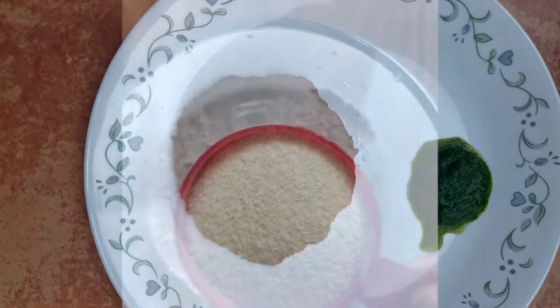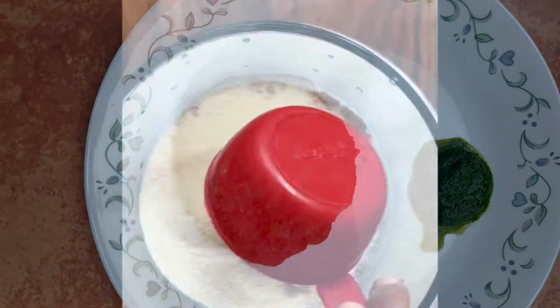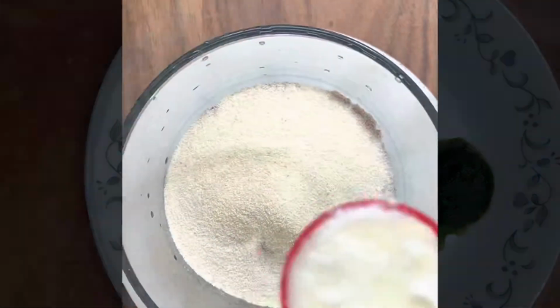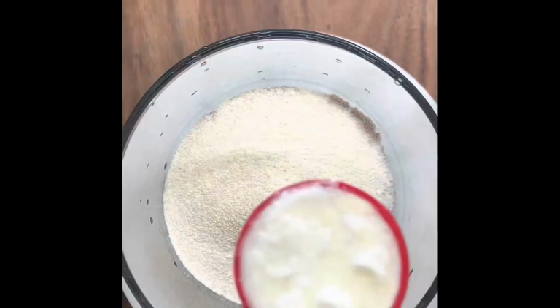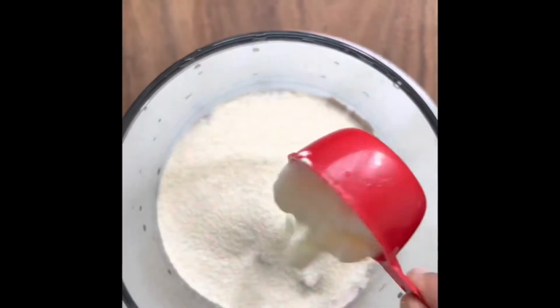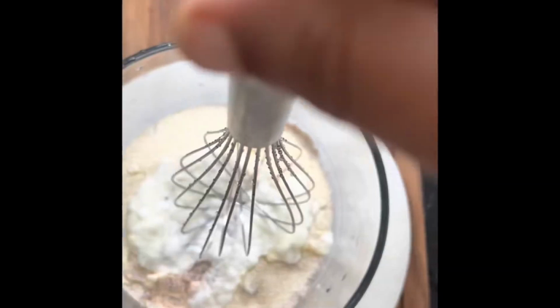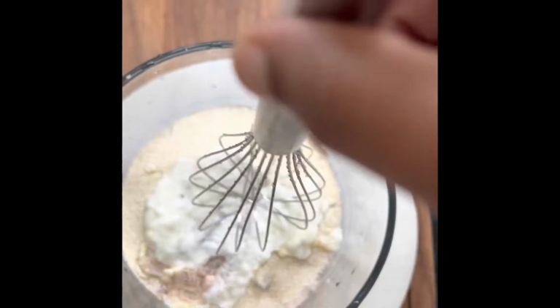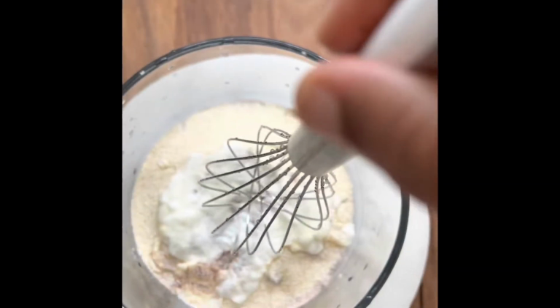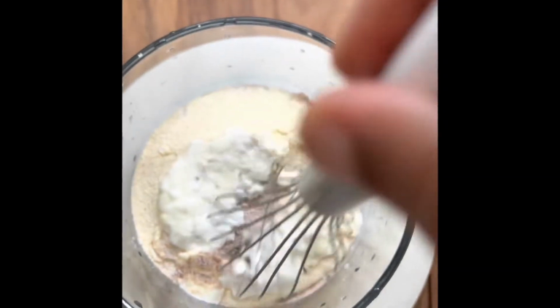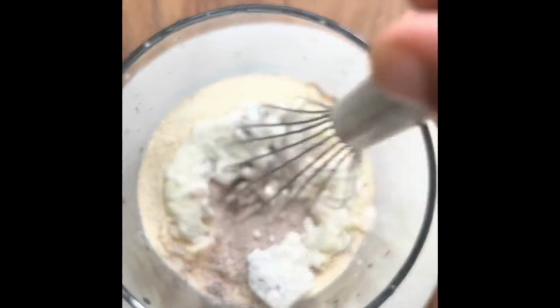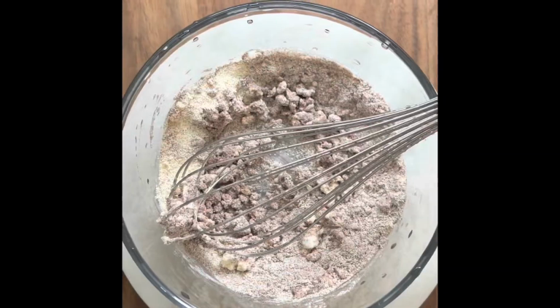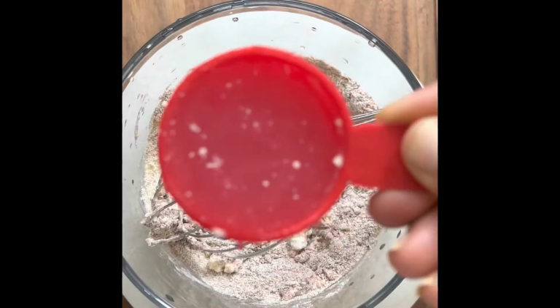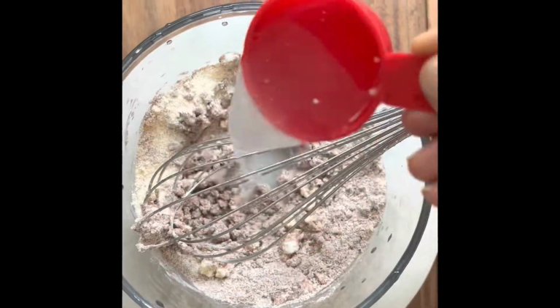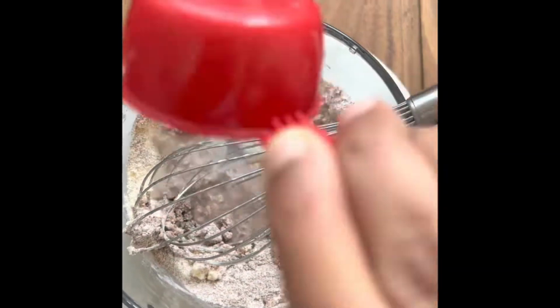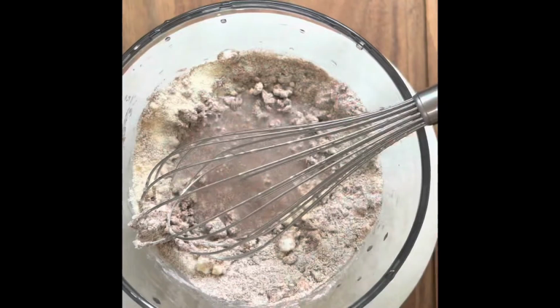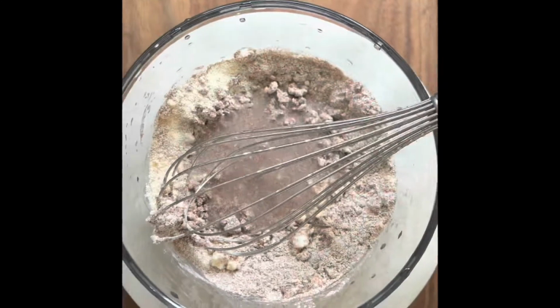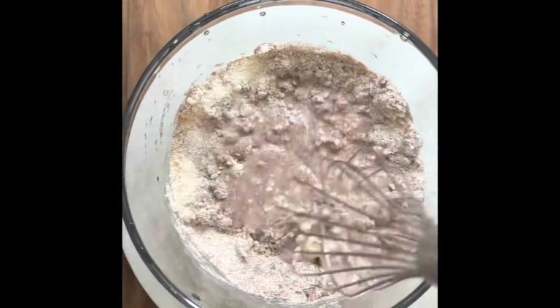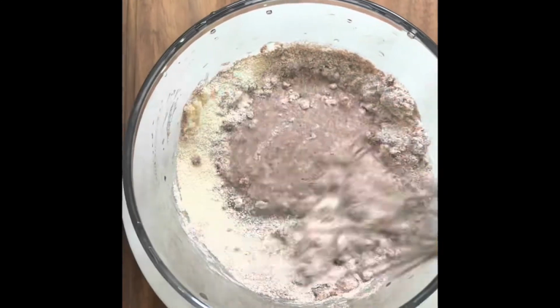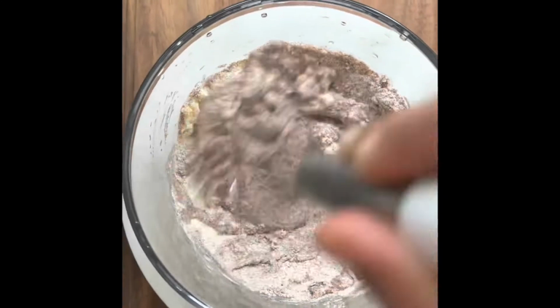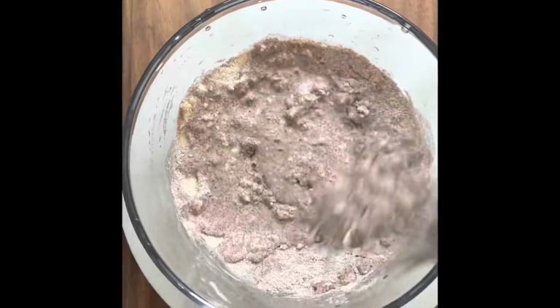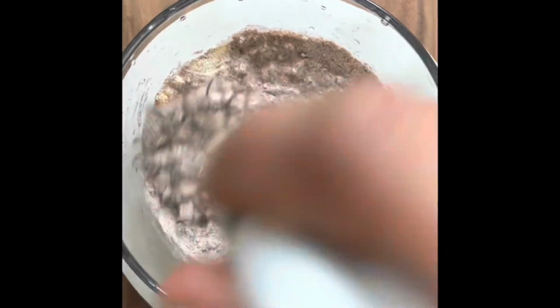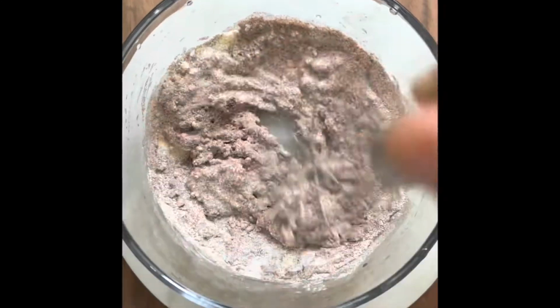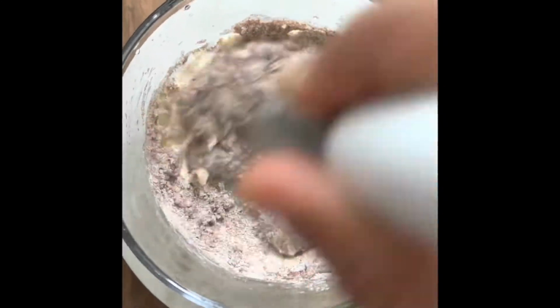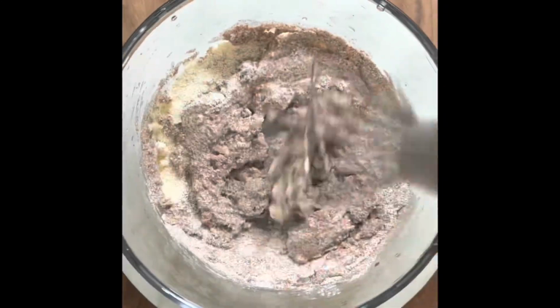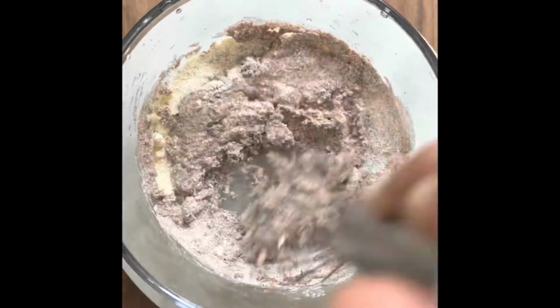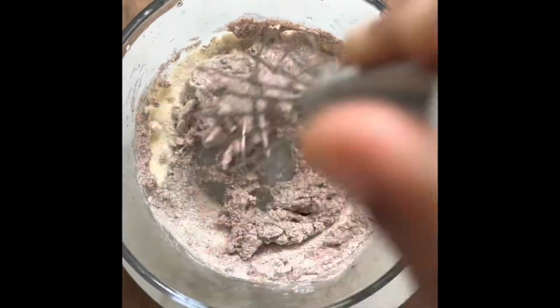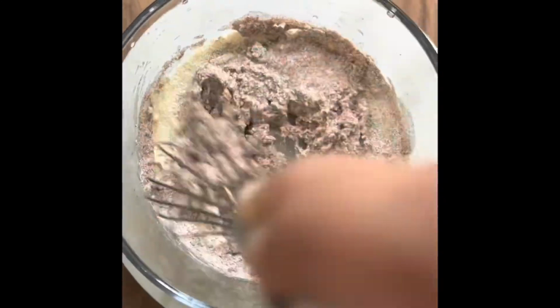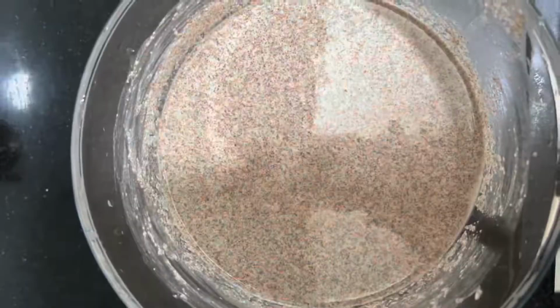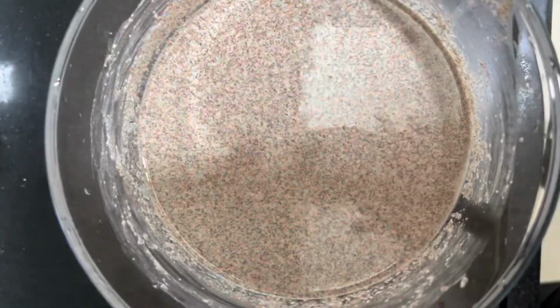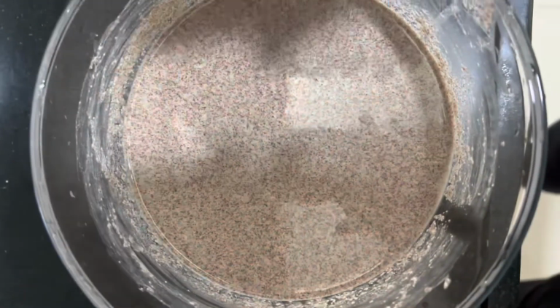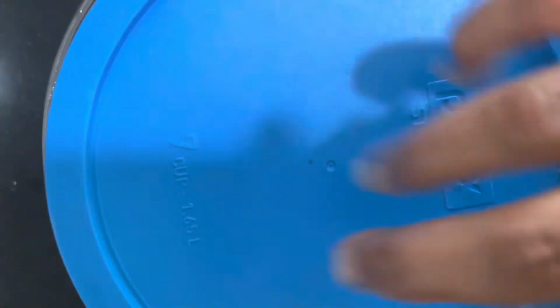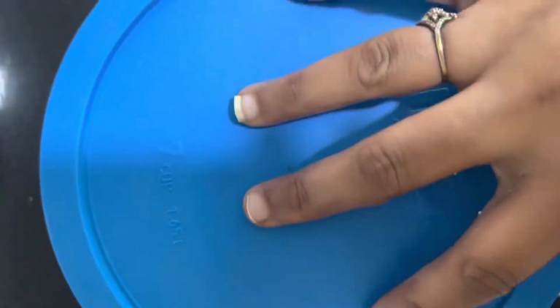We need 1½ cup rava and ¼ cup curd. Mix it well, then add ¼ cup water and mix well so that there are no lumps in the batter. Let it rest for 10-15 minutes.